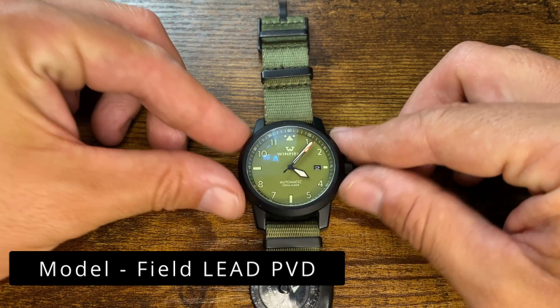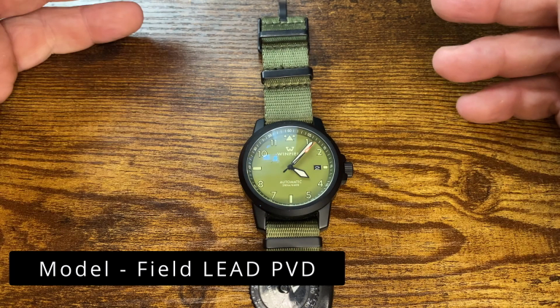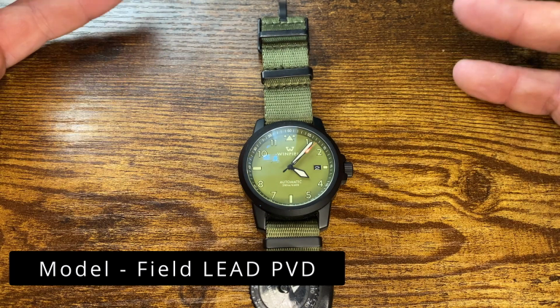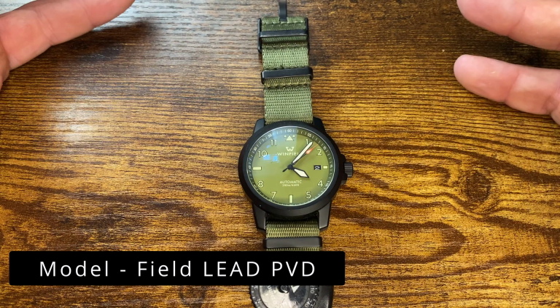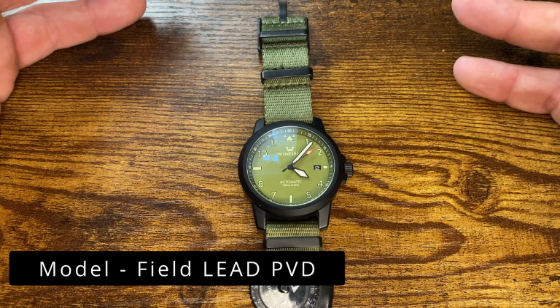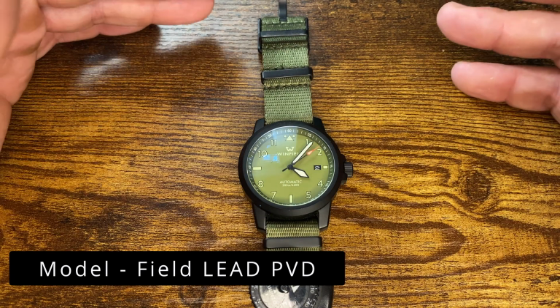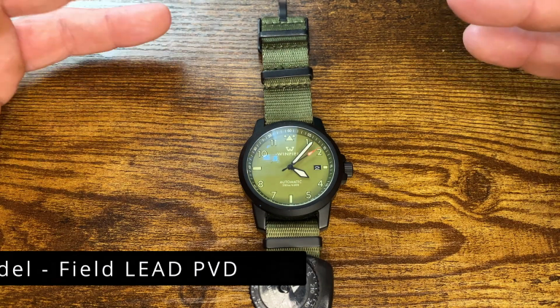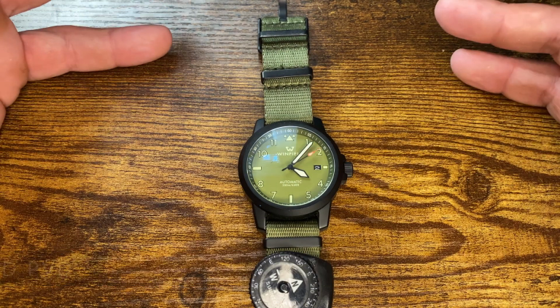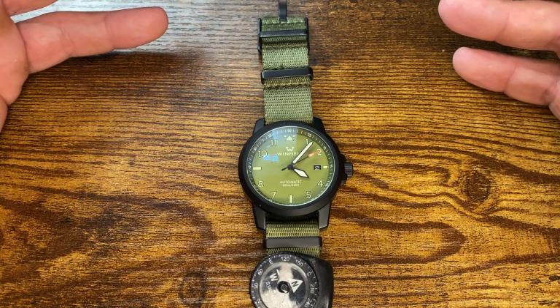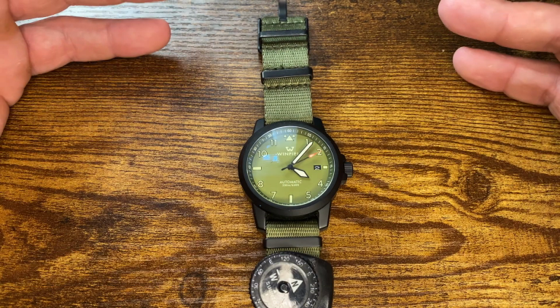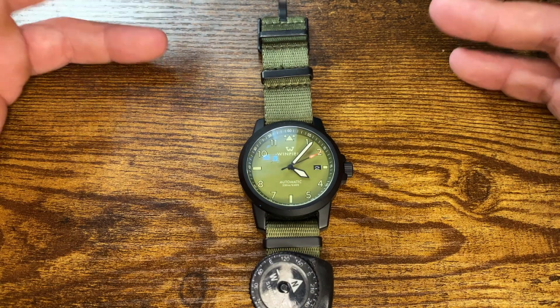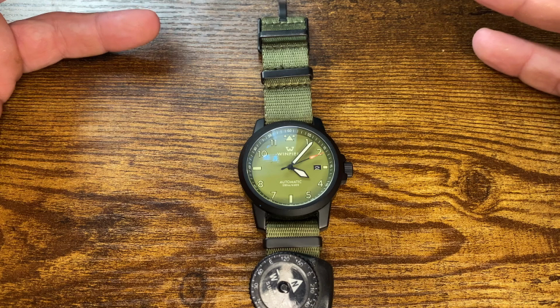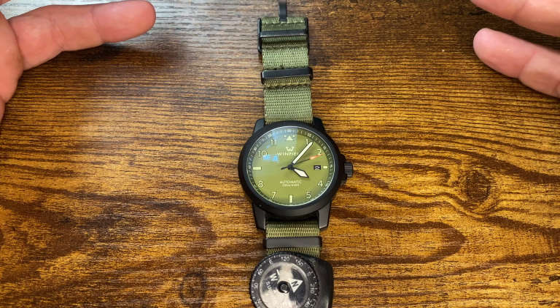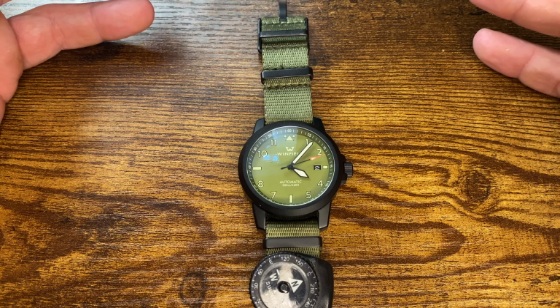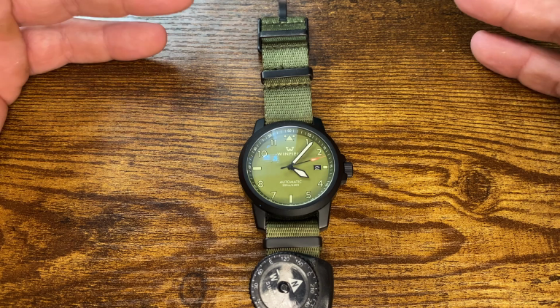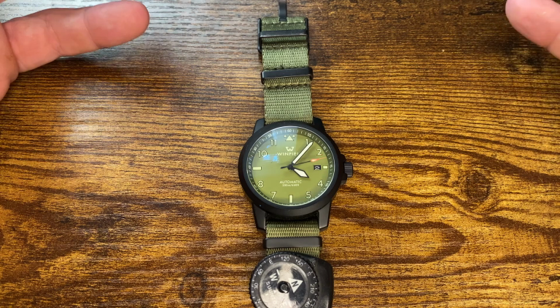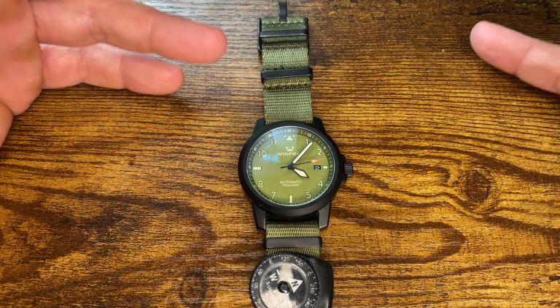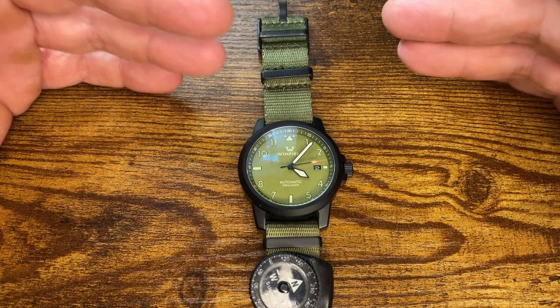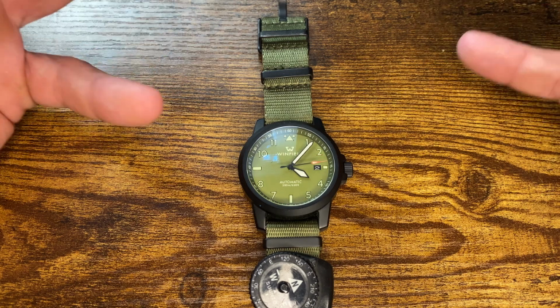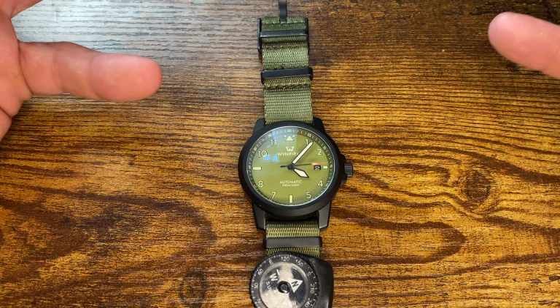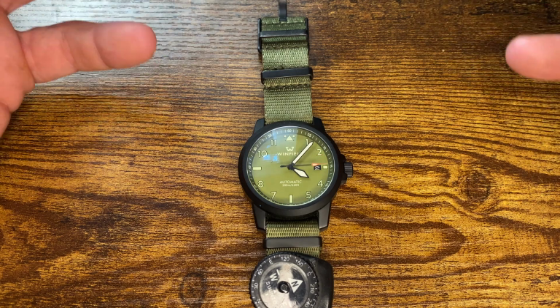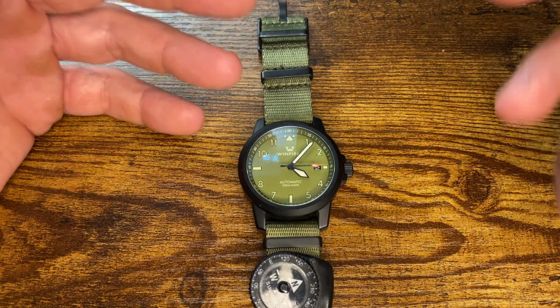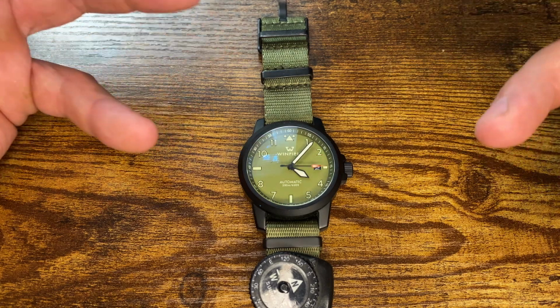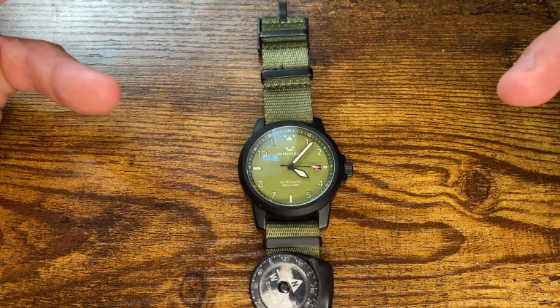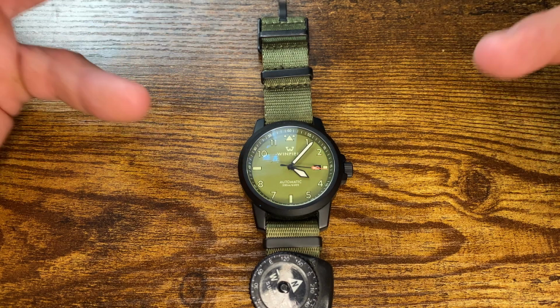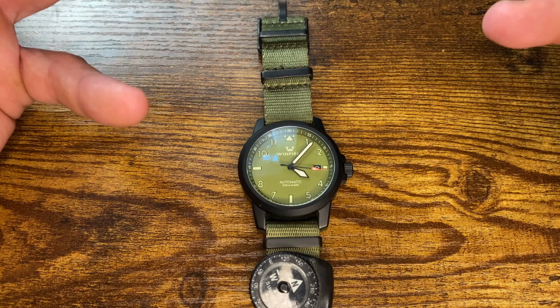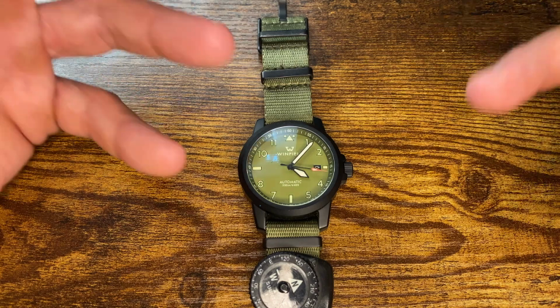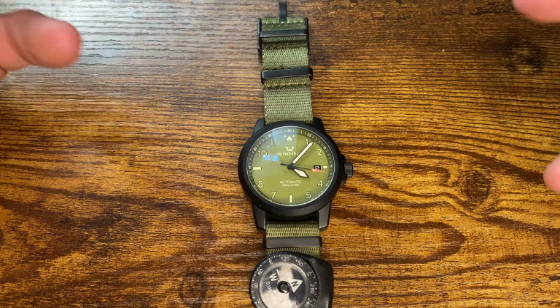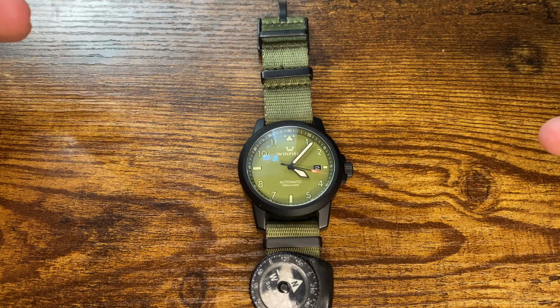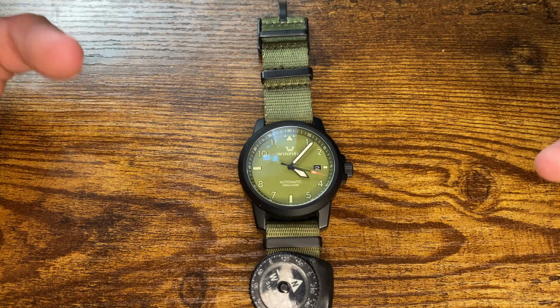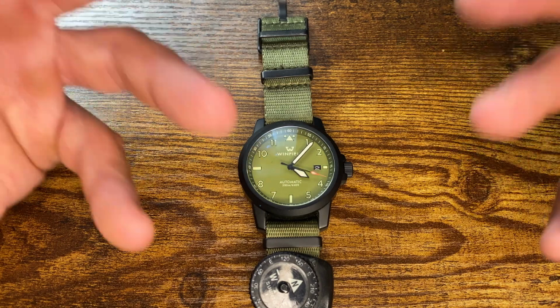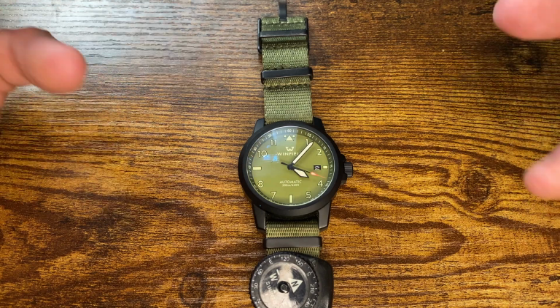I think a watch is an important piece of equipment that you should have on your person. Here at Wiseman Company, obviously, we're about the preparedness mindset, responsible citizen lifestyle.